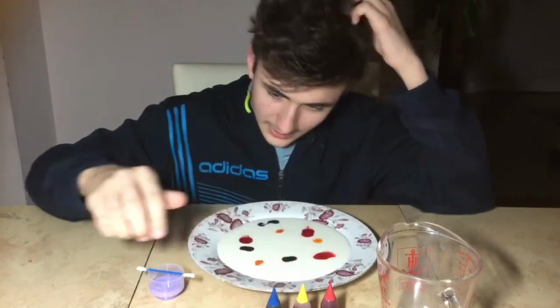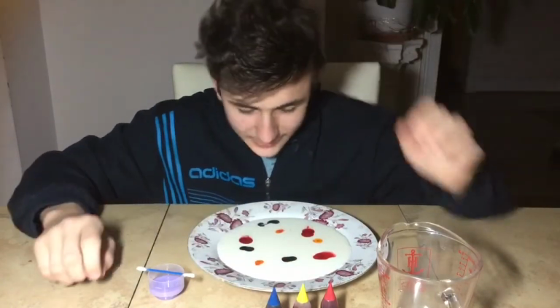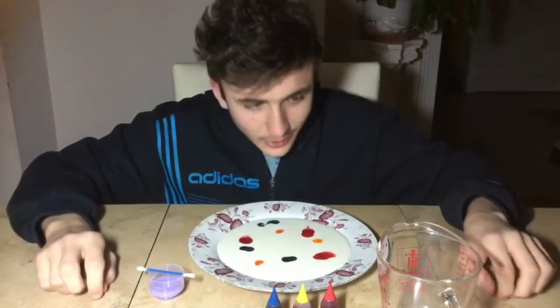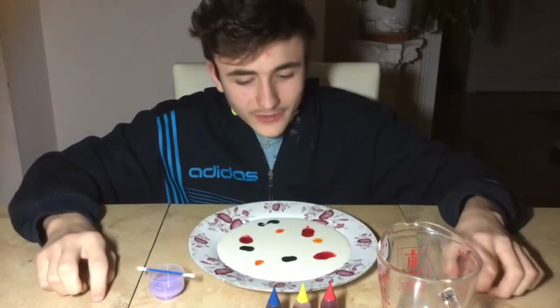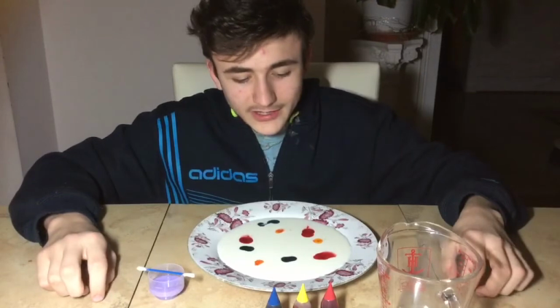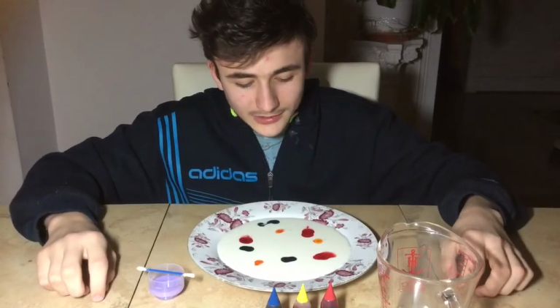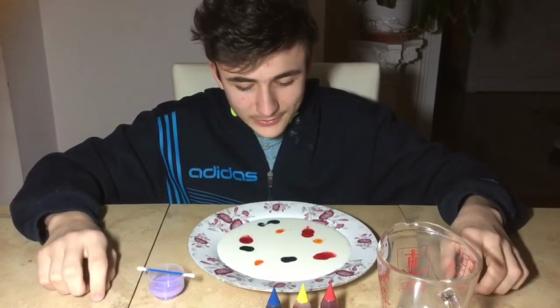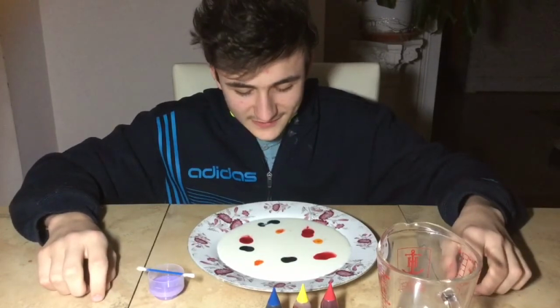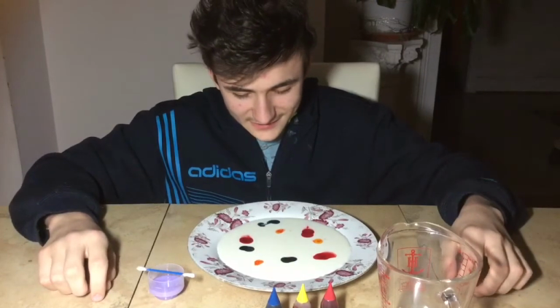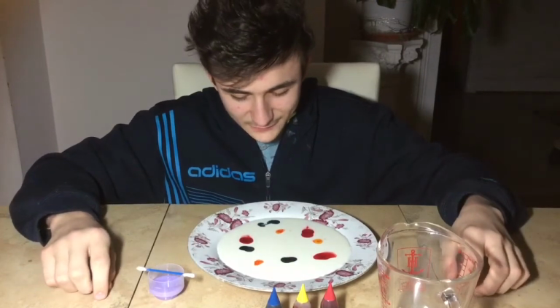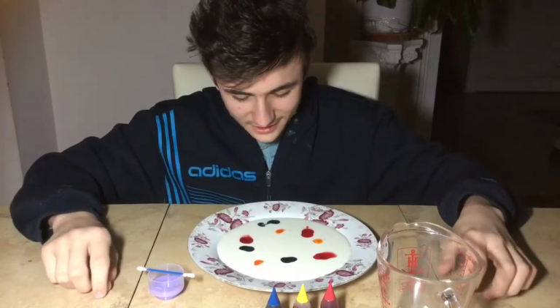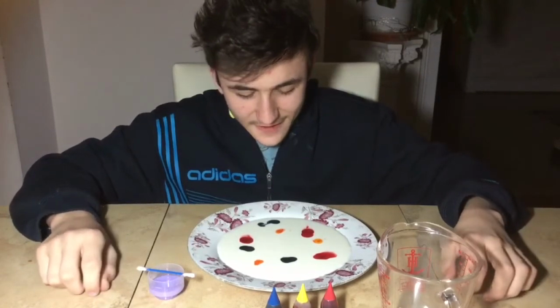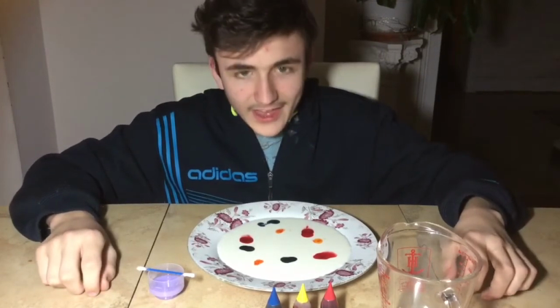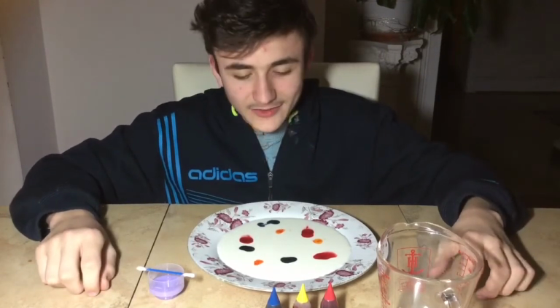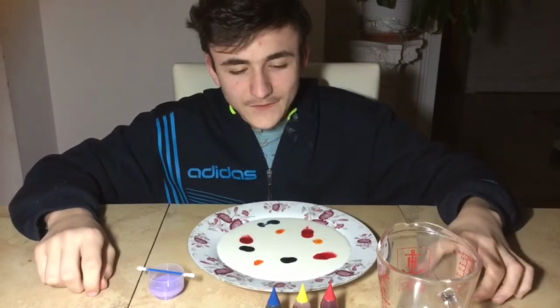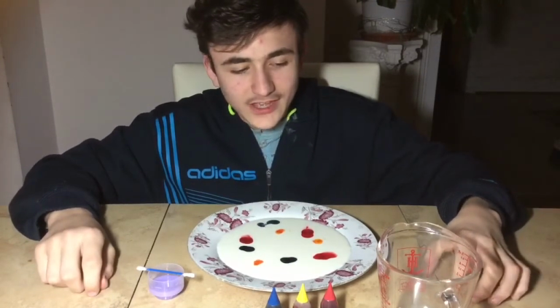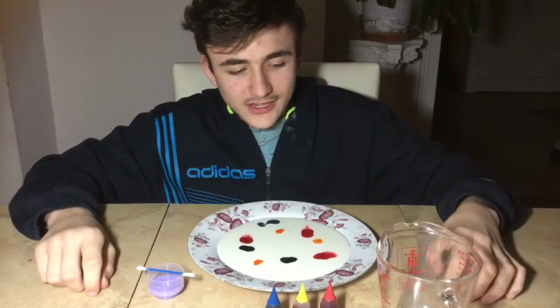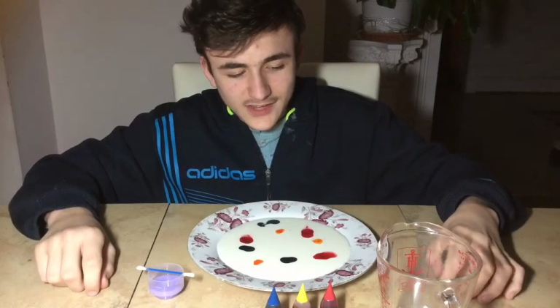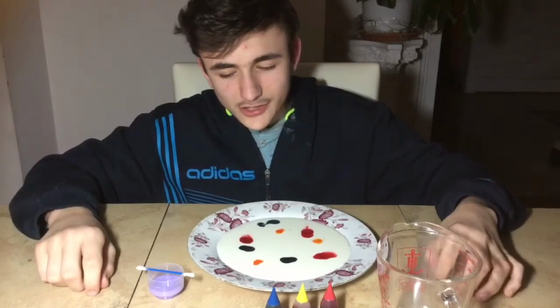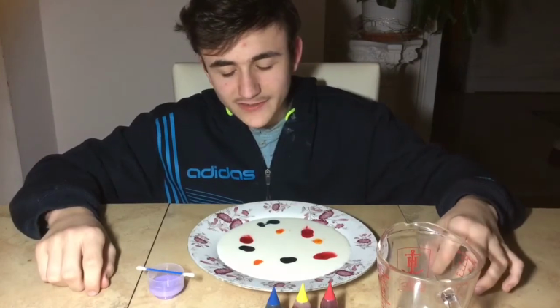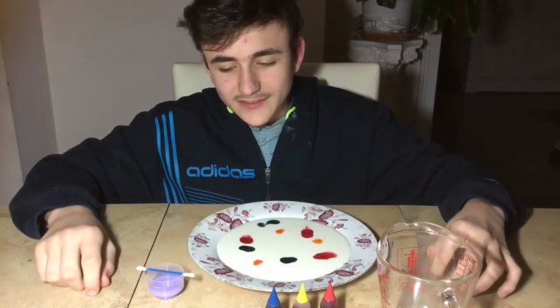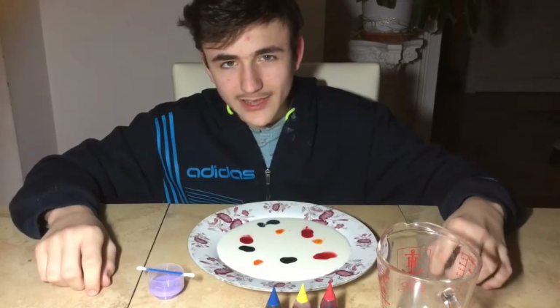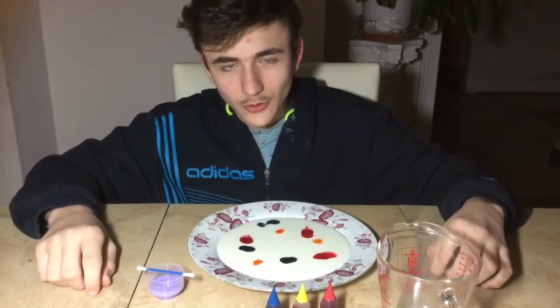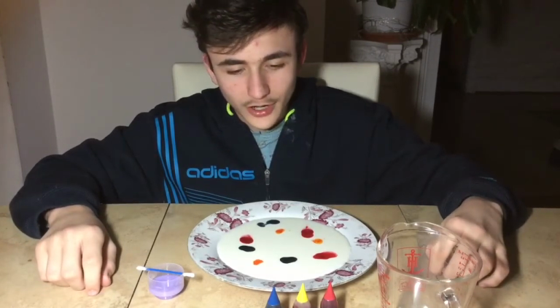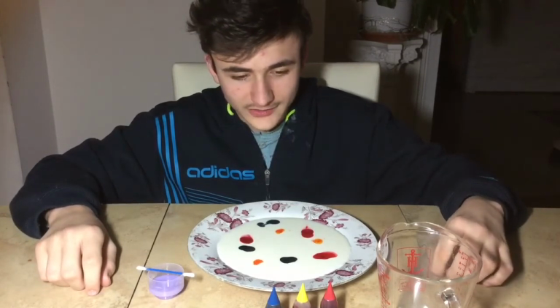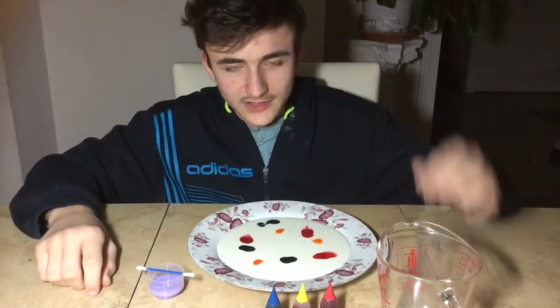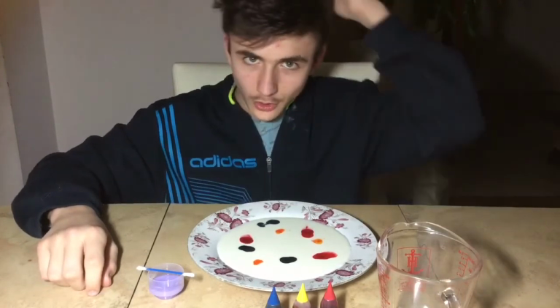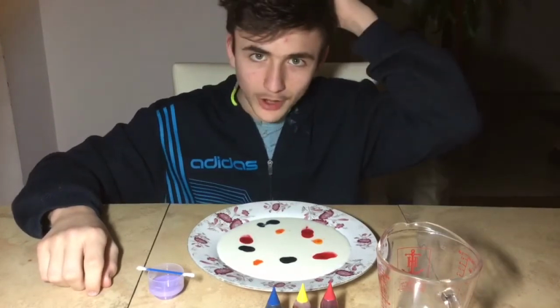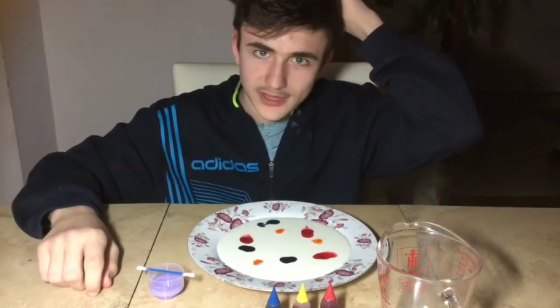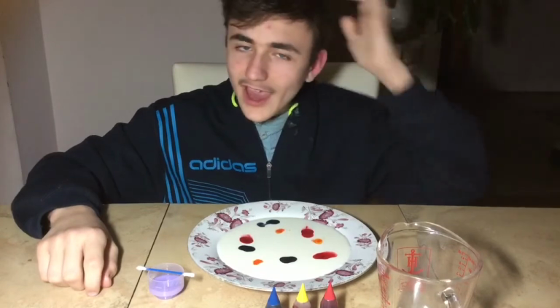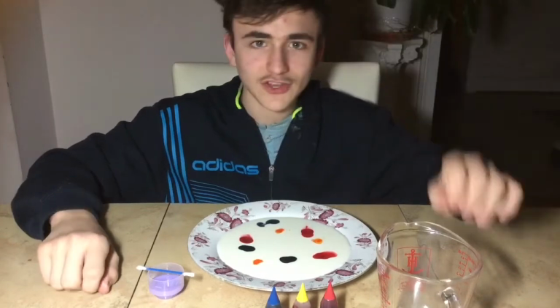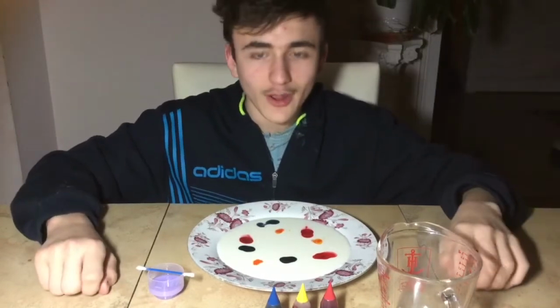What I like a lot about this is that it is satisfying and that it uses daily household products that you all probably have in your house.